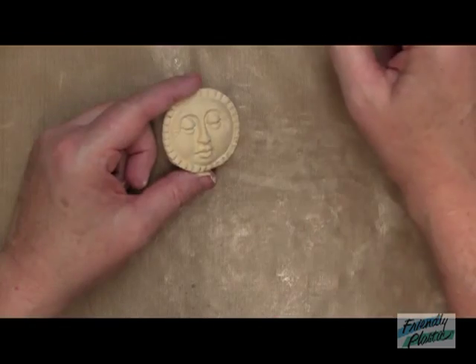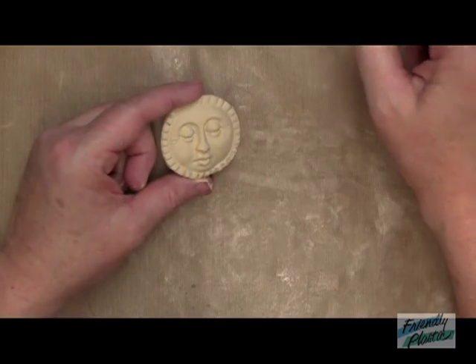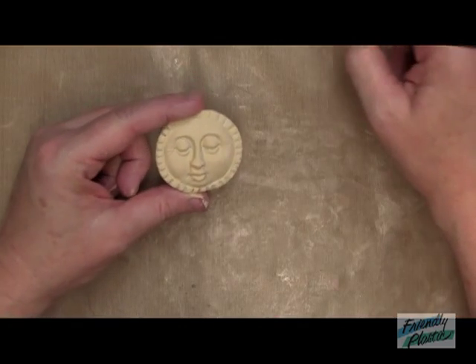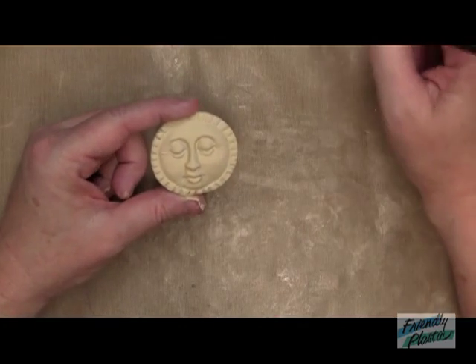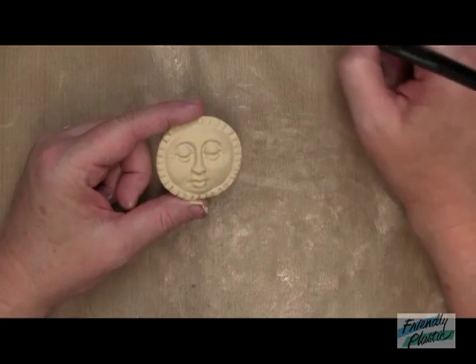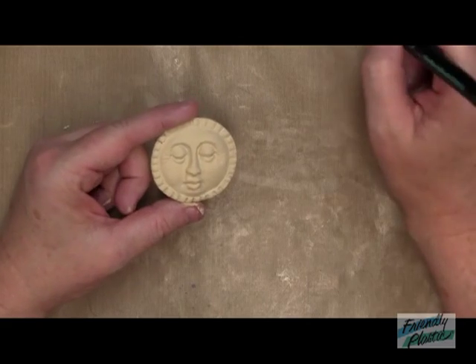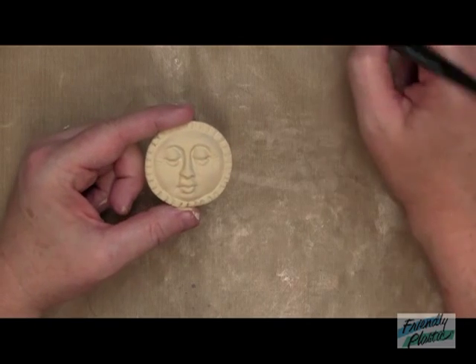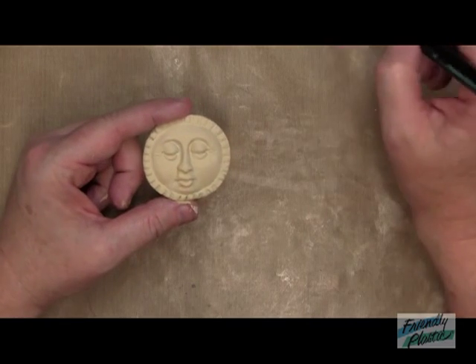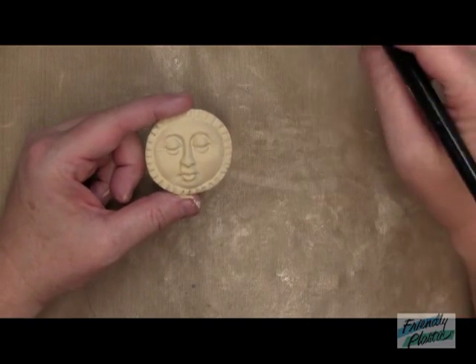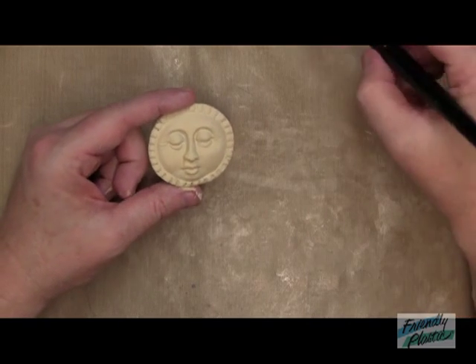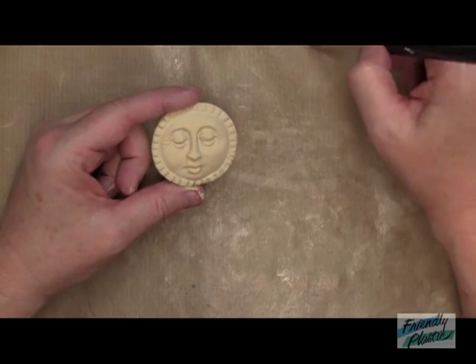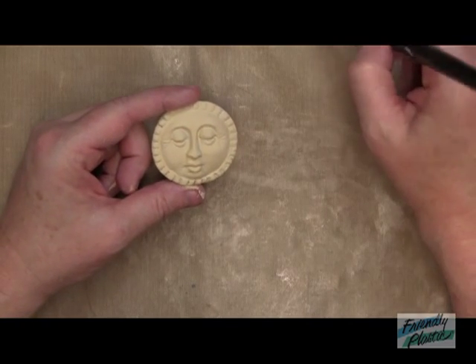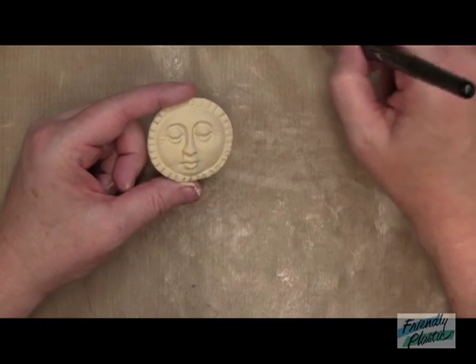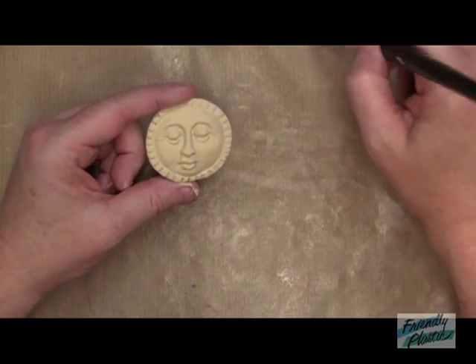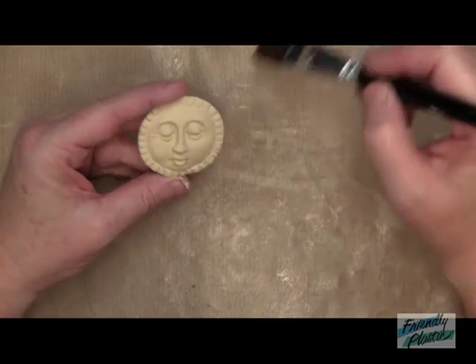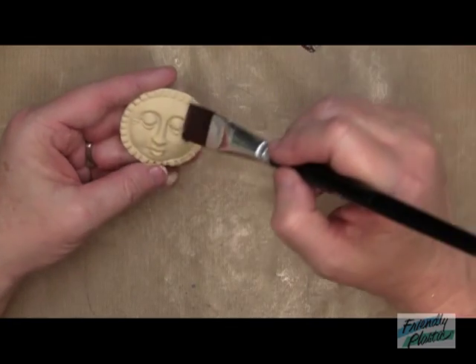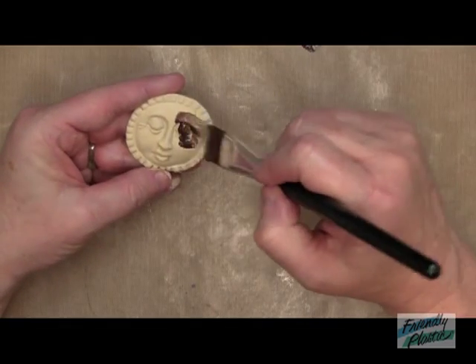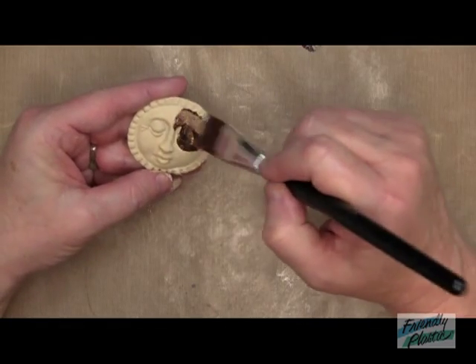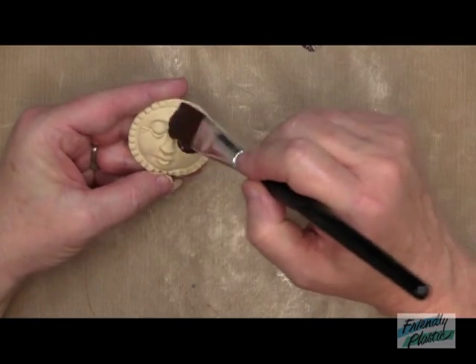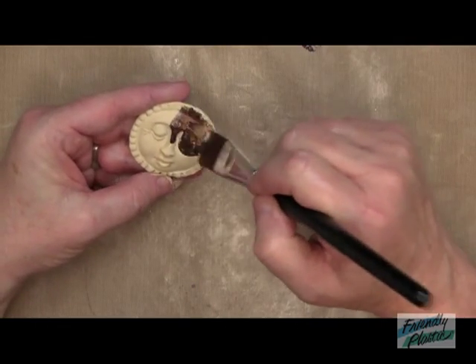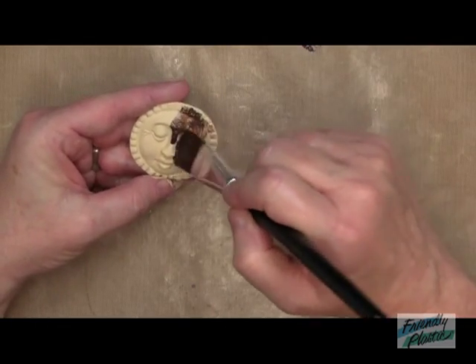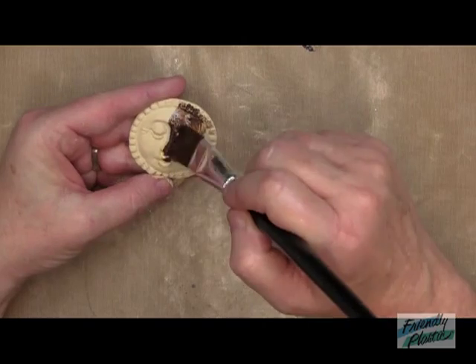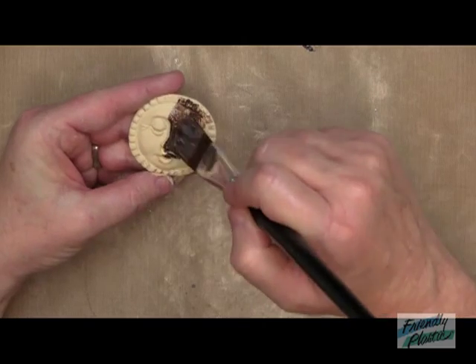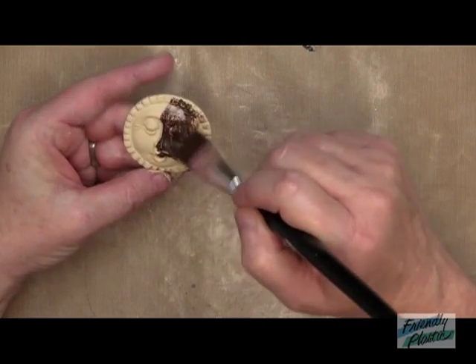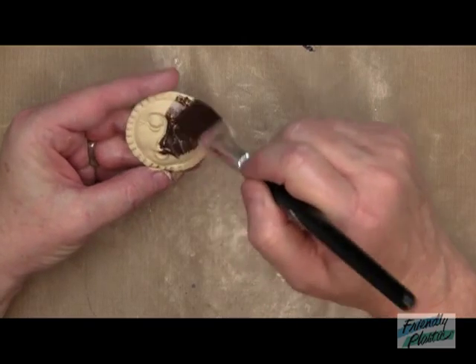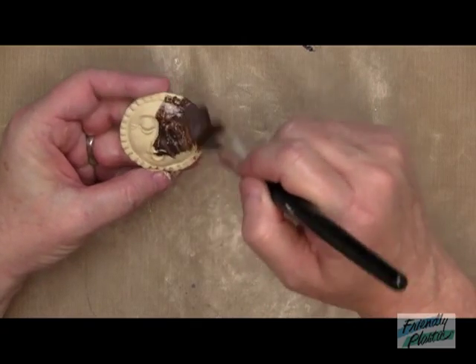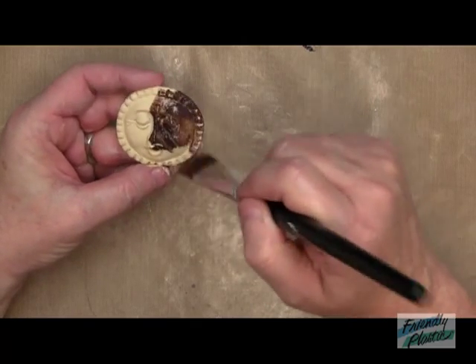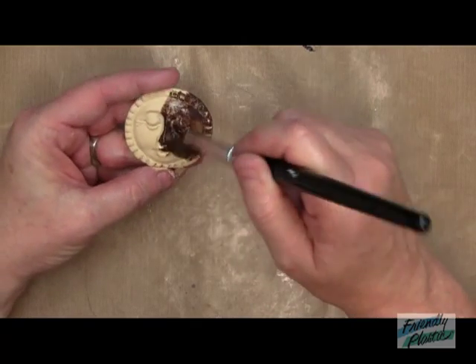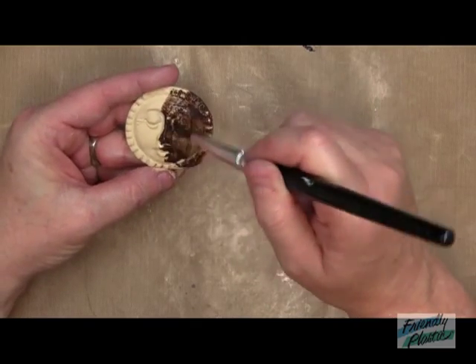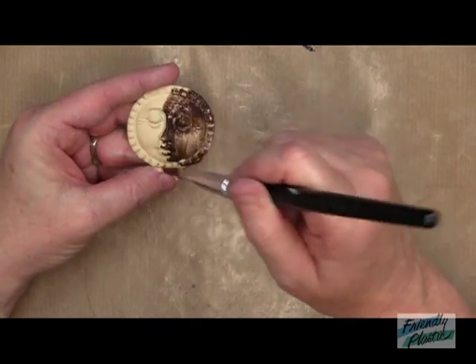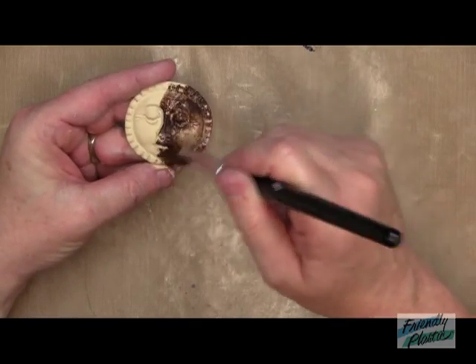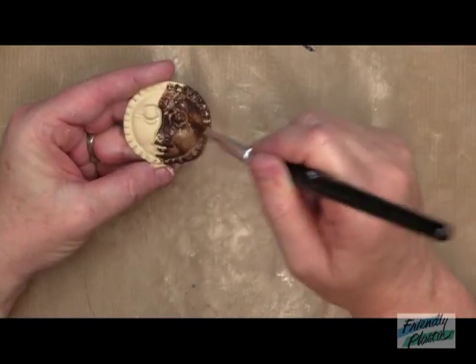Now that it is completely dry, I'm going to come in with some brown paint and I'm just going to antique it. This is going to give it that old, aged, worn-out look.